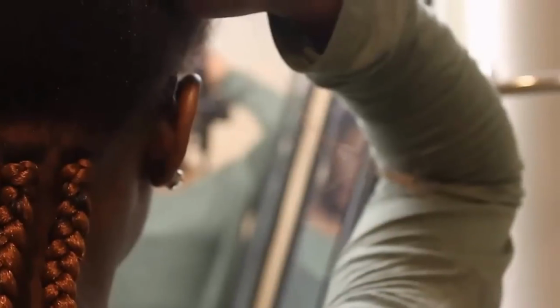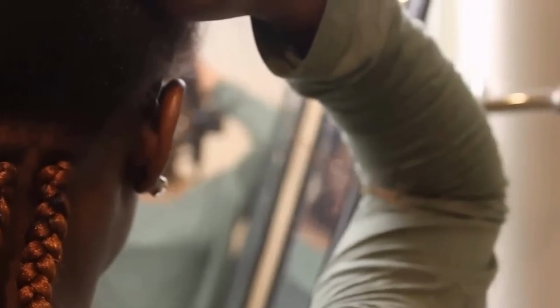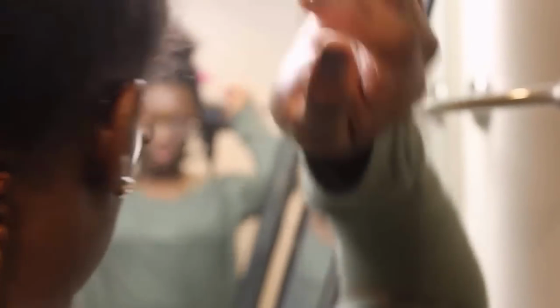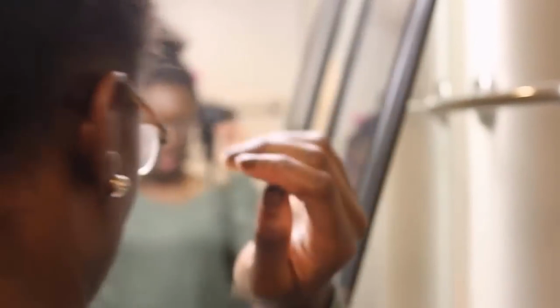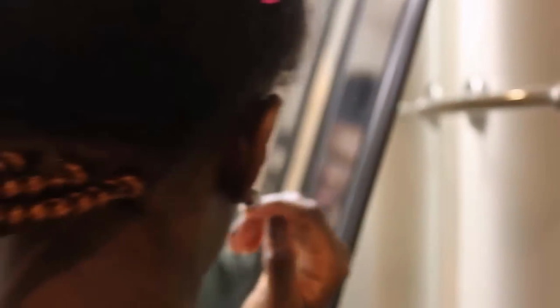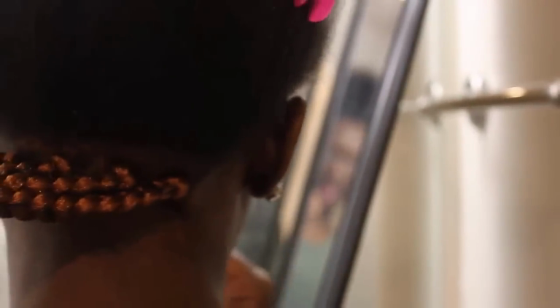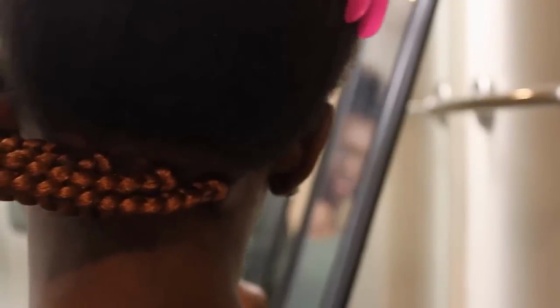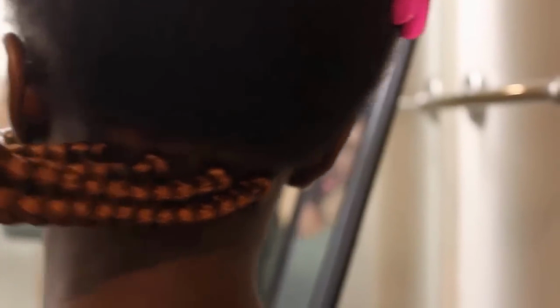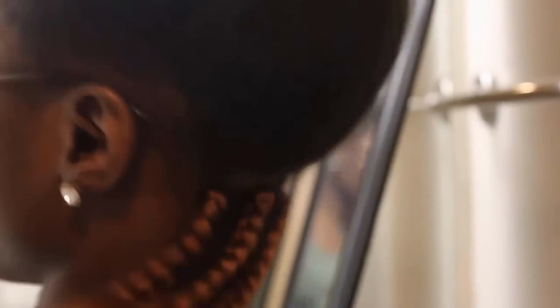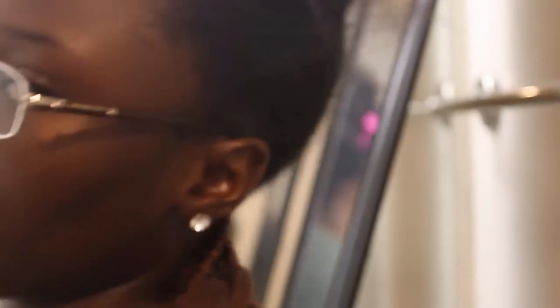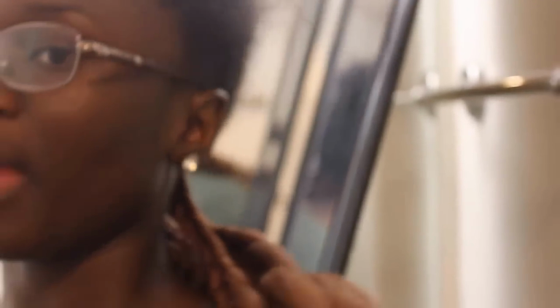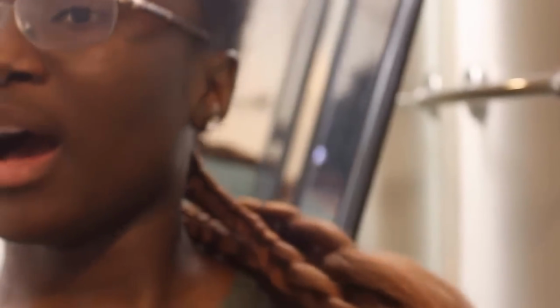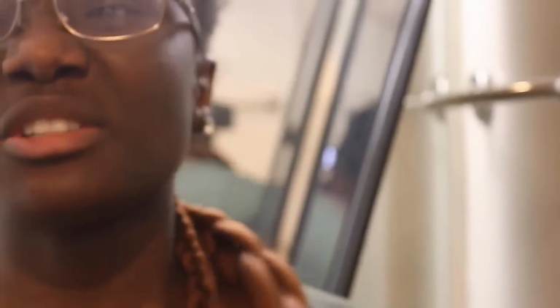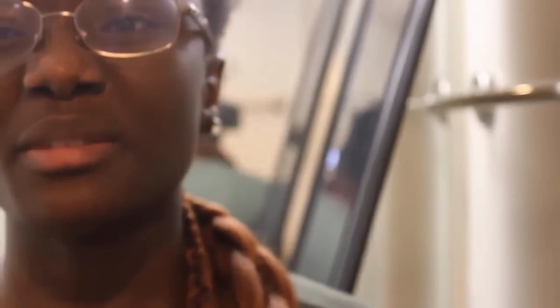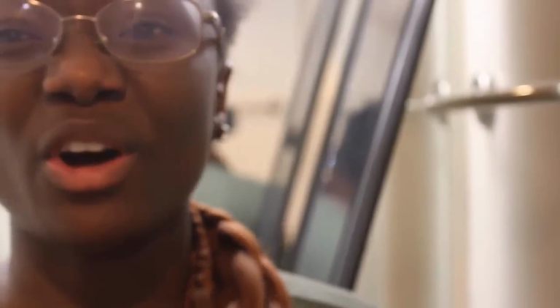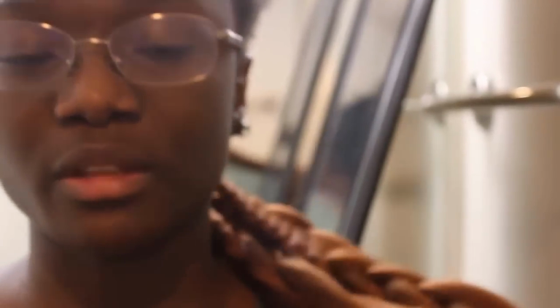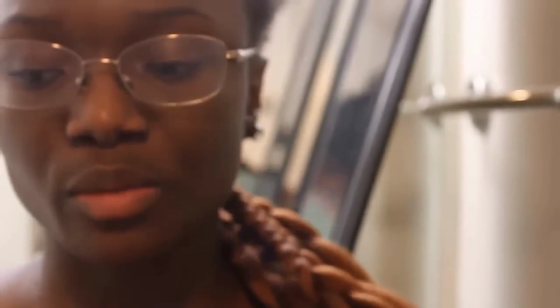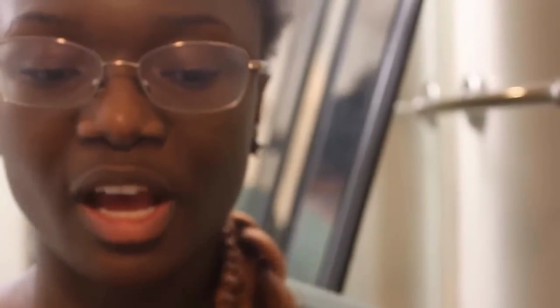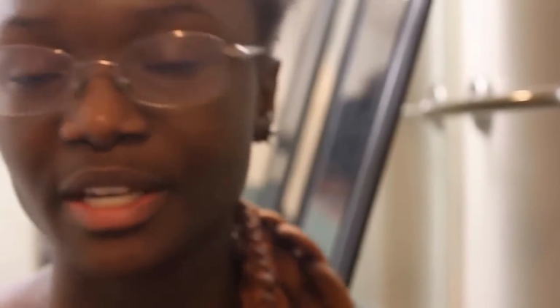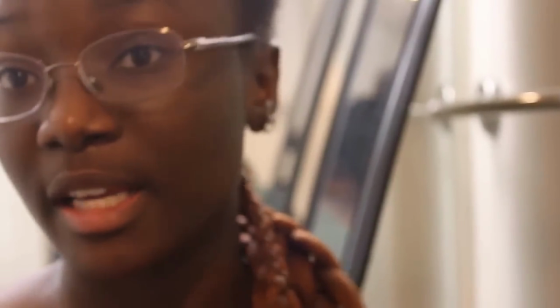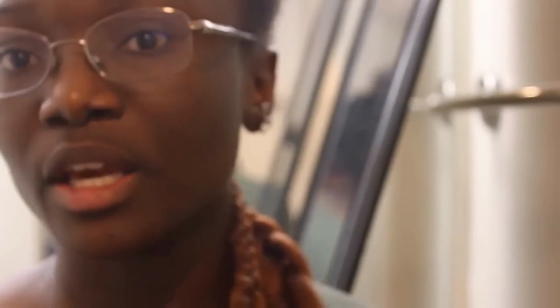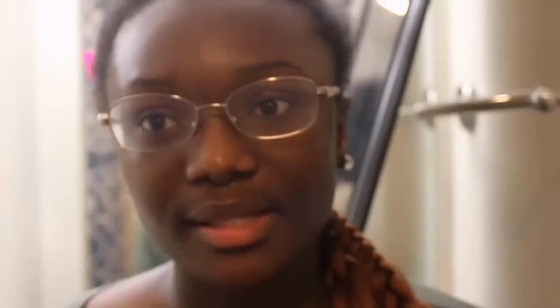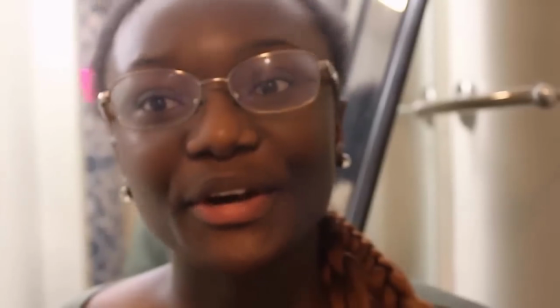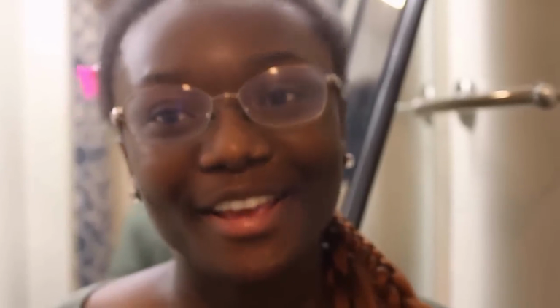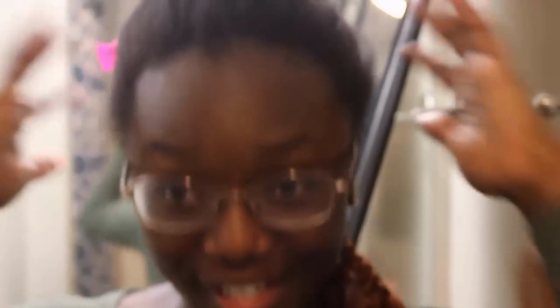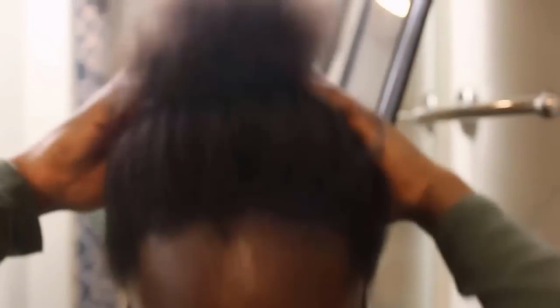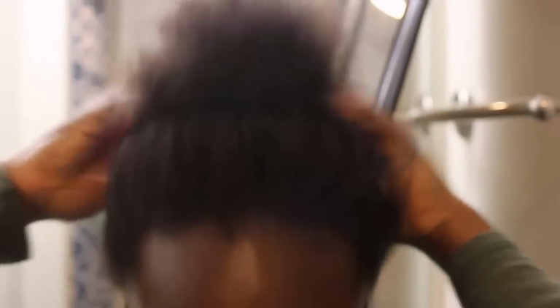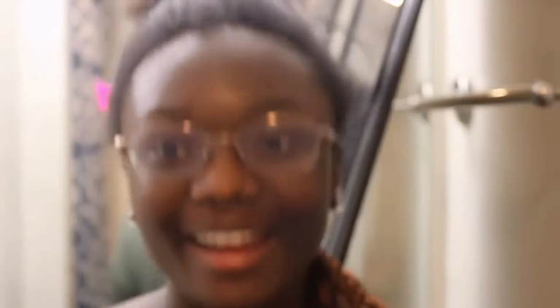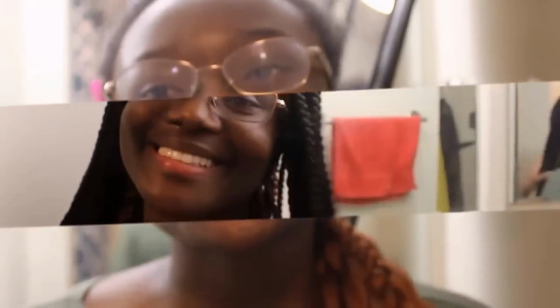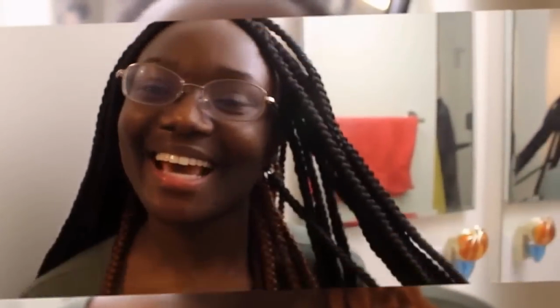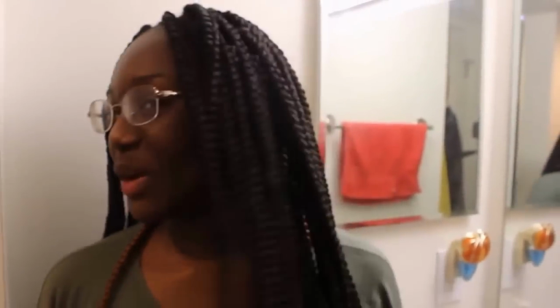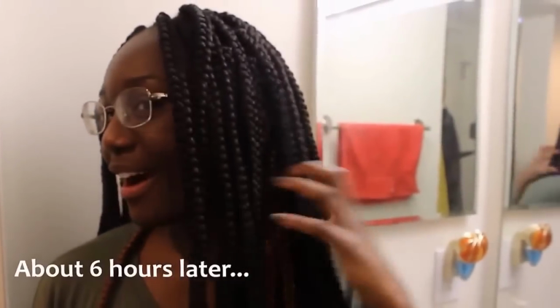I finished the first row, and as you can see I didn't braid it all the way to the bottom. I usually don't like to braid it all the way to the bottom because I'll get tired easily. I'm going to go ahead and finish all of this and I'll see you guys soon.